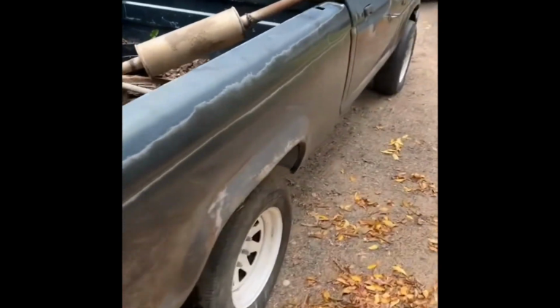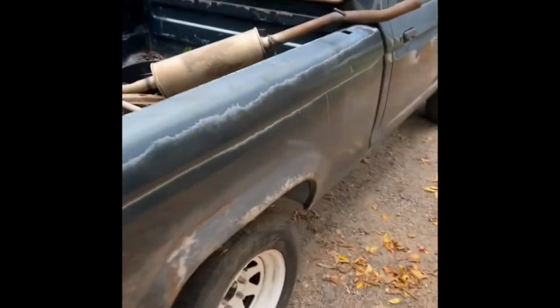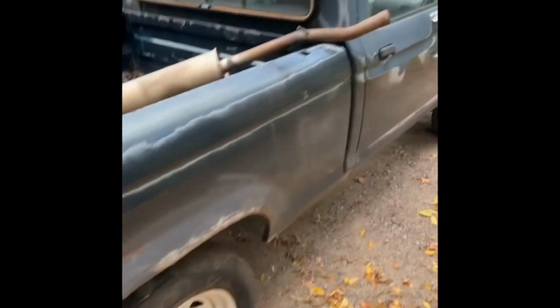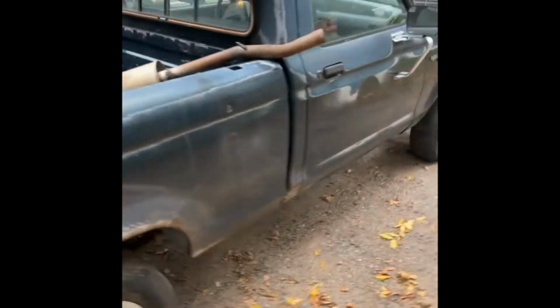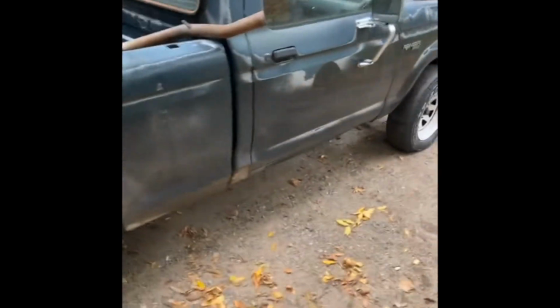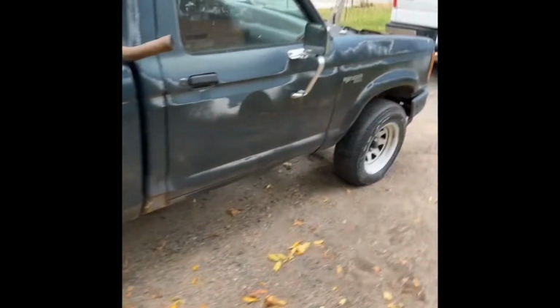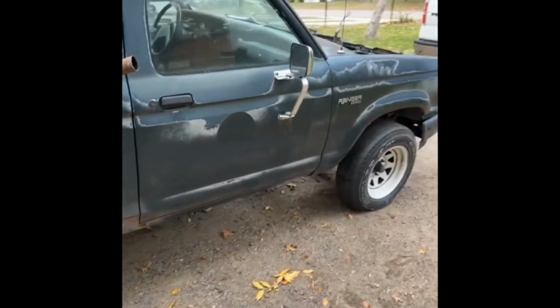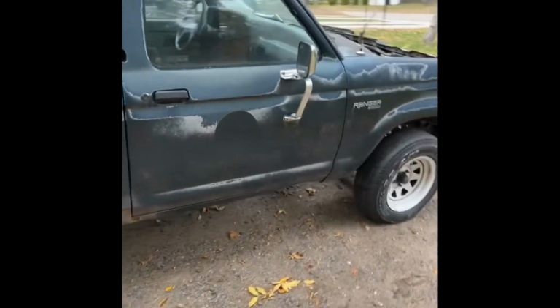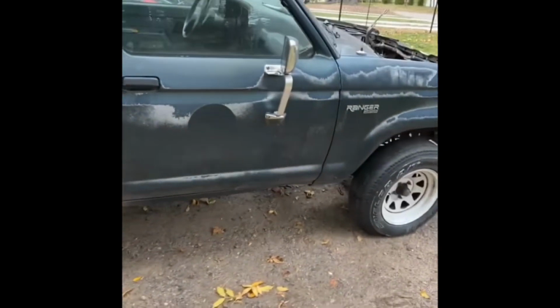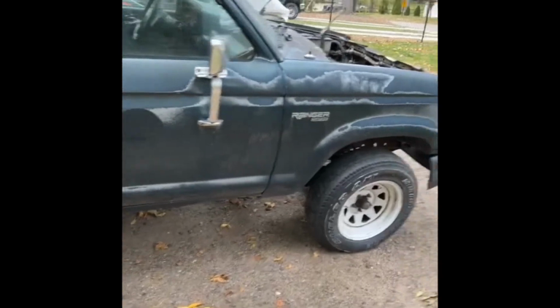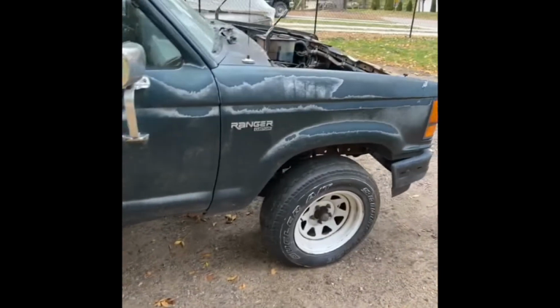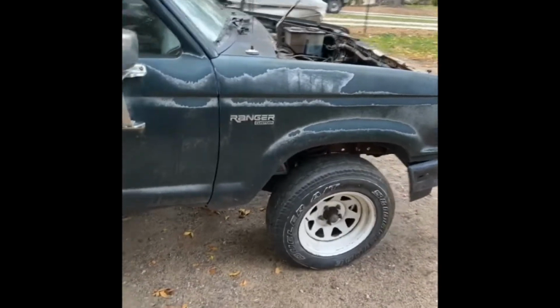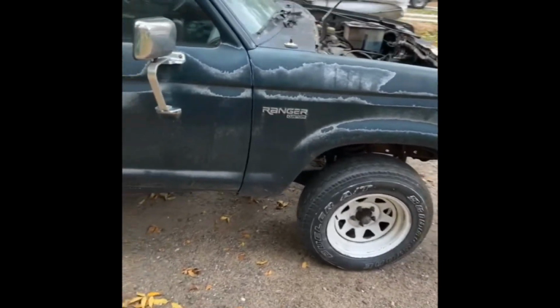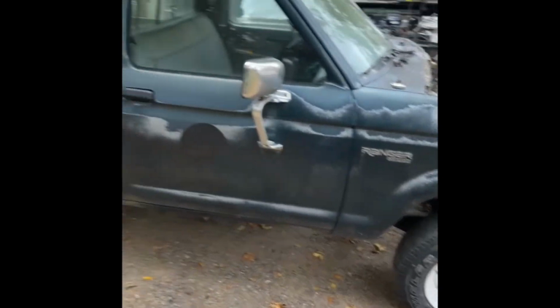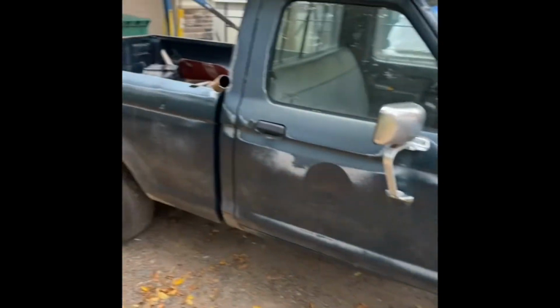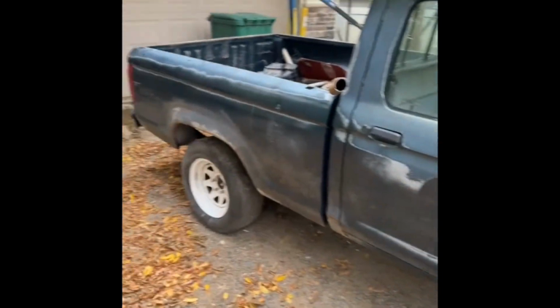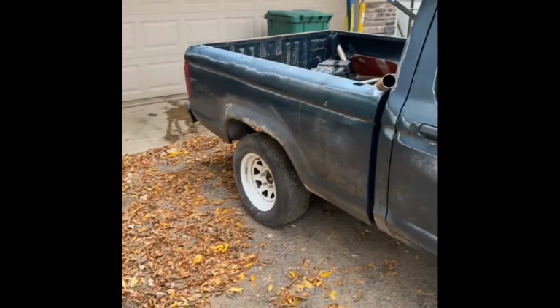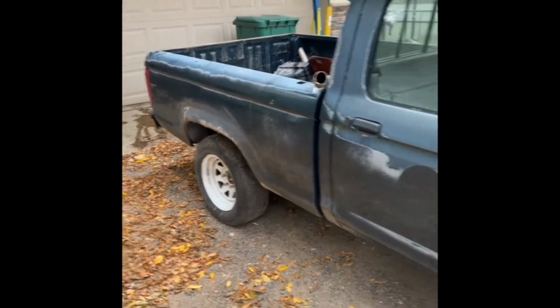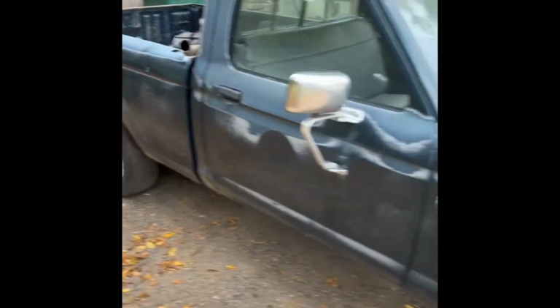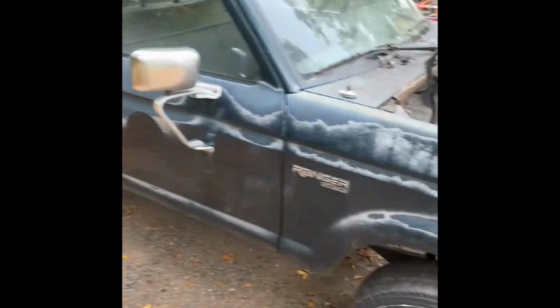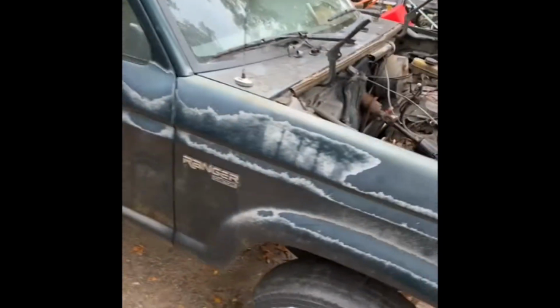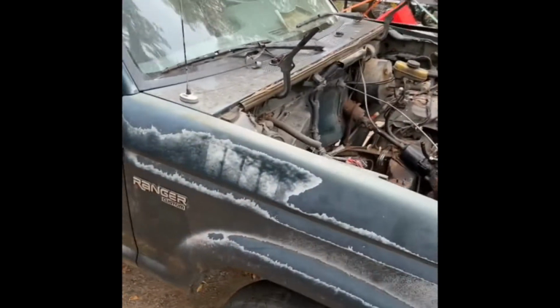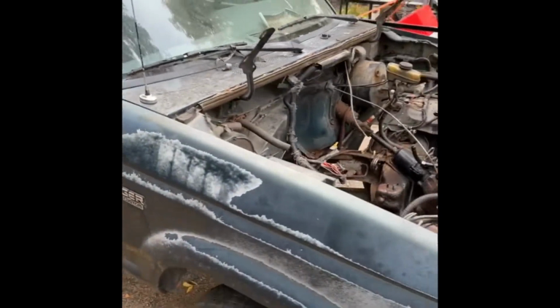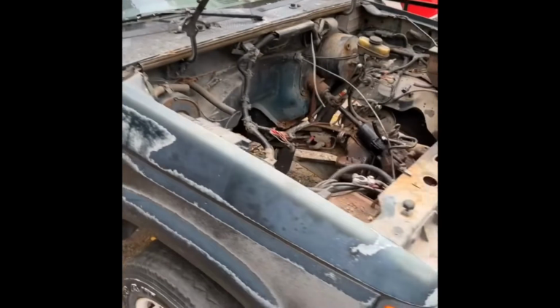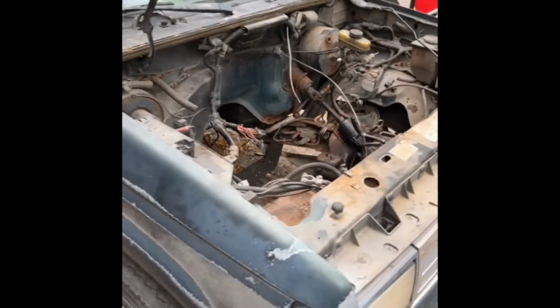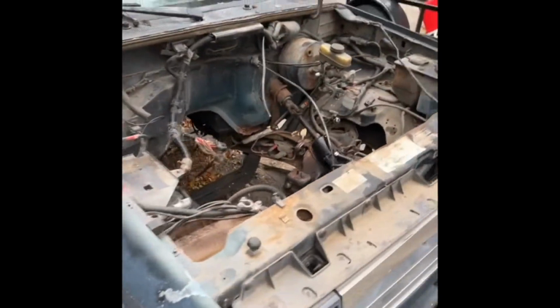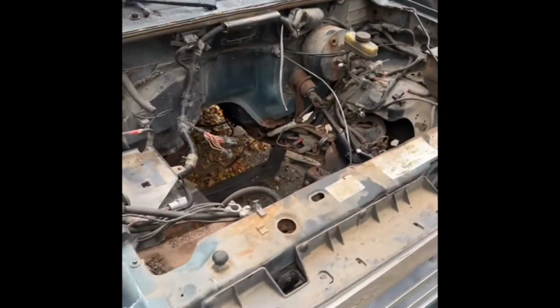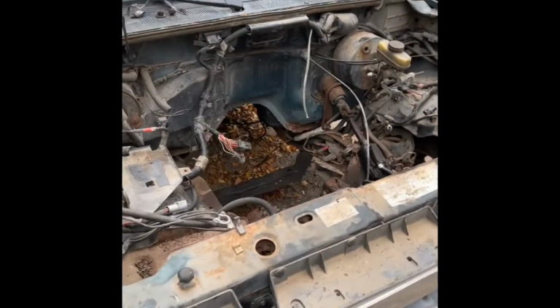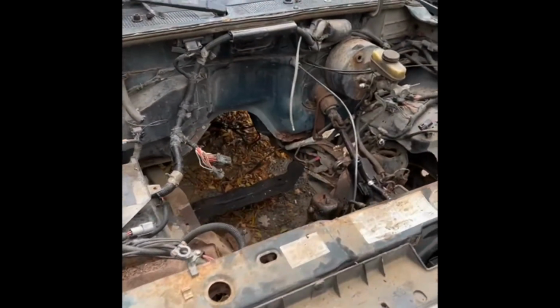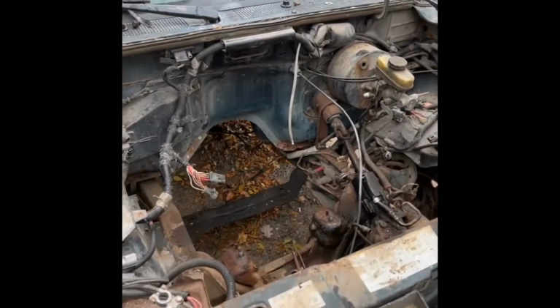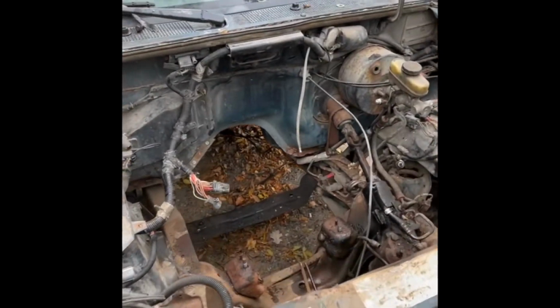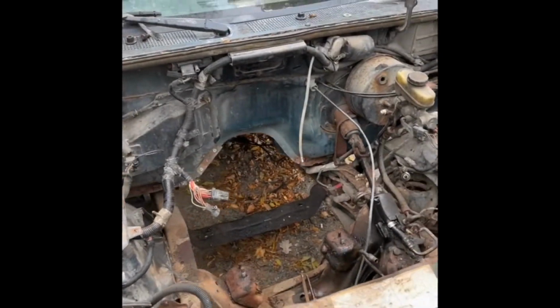I actually bought this truck like five years ago and completely forgot that I even owned it until Friday. So I went and picked it up yesterday — a couple buddies and I pulled the motor and tranny out yesterday.